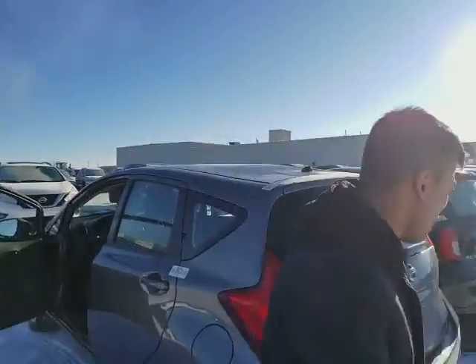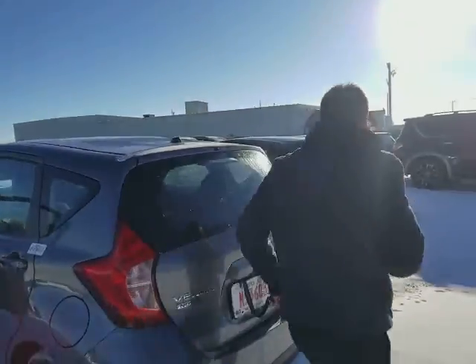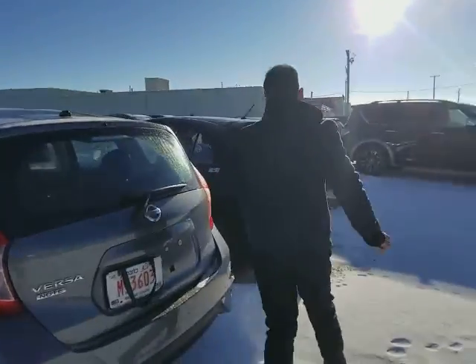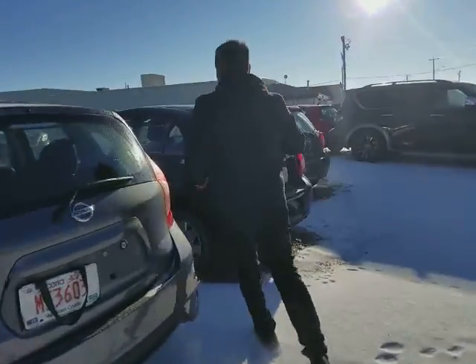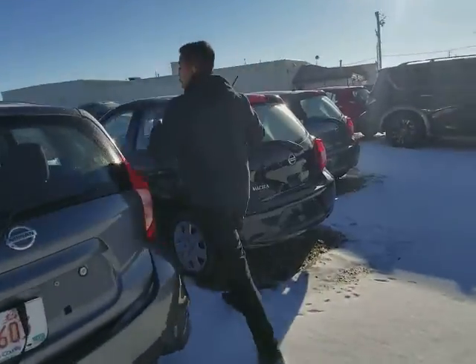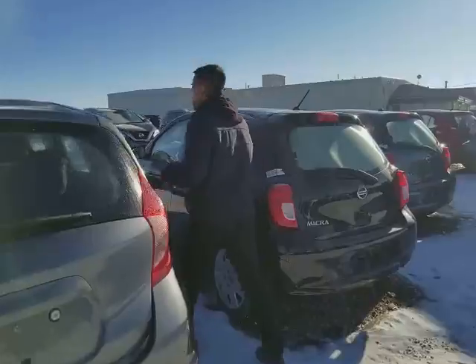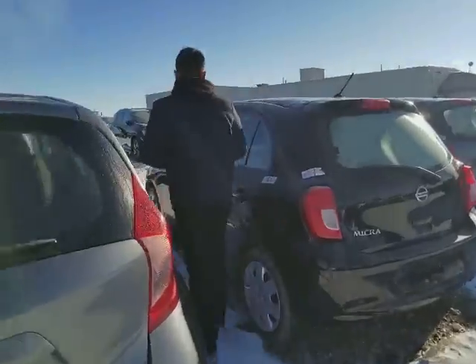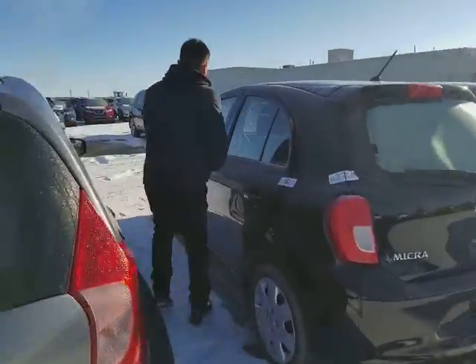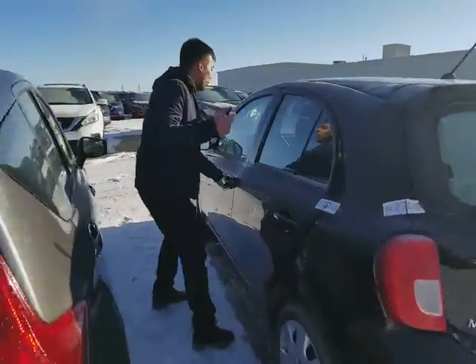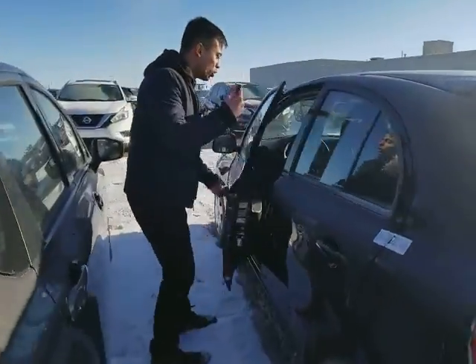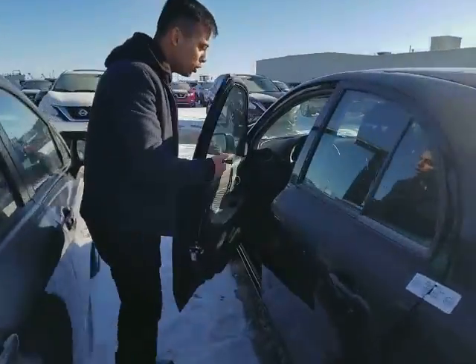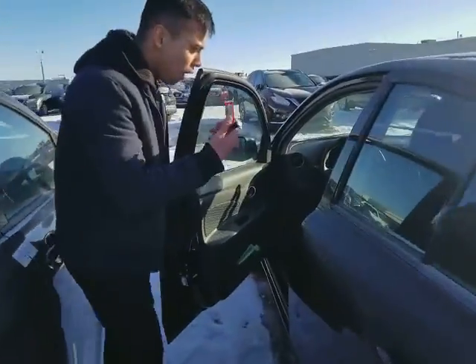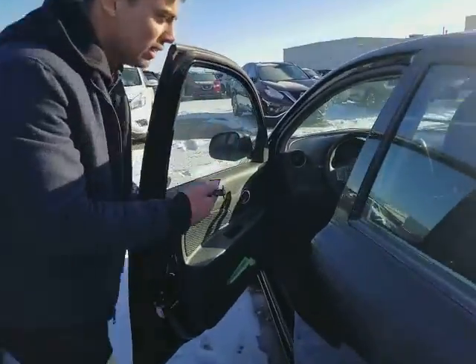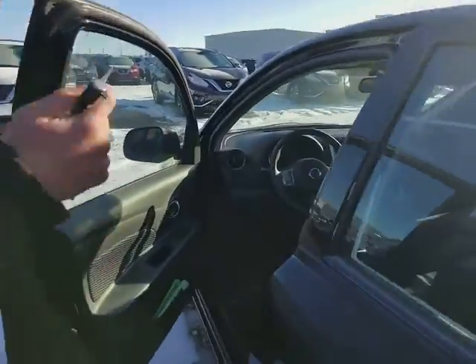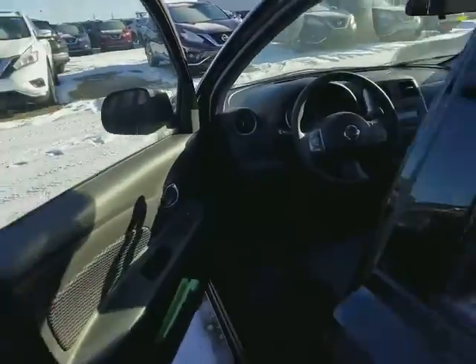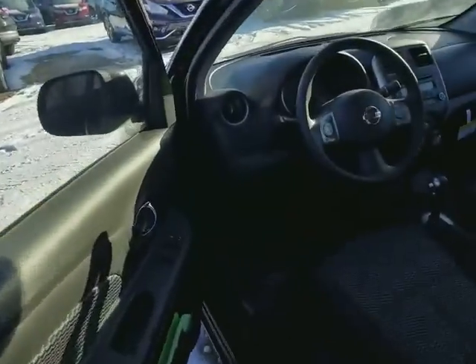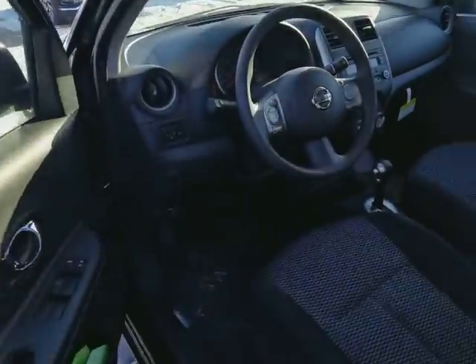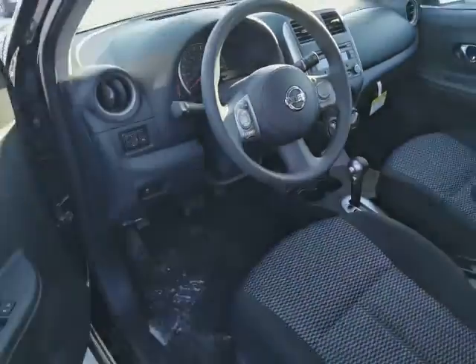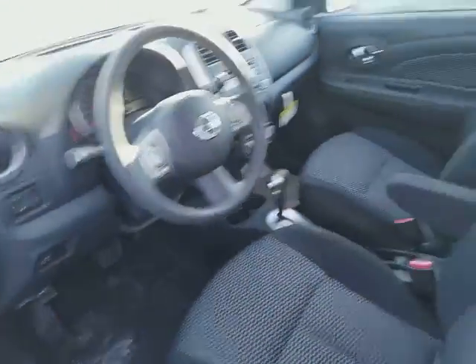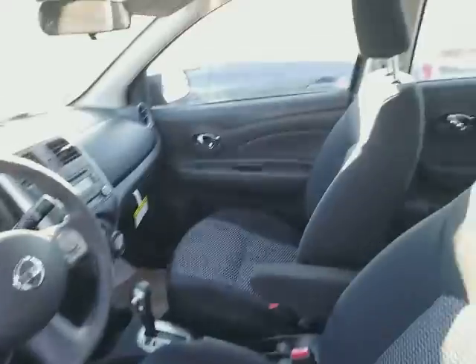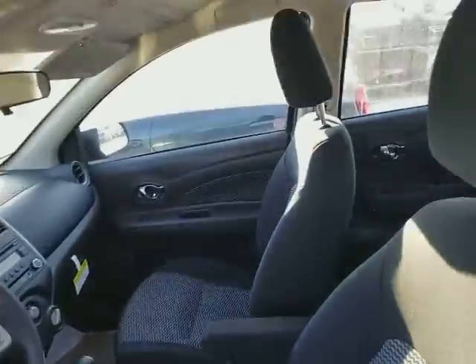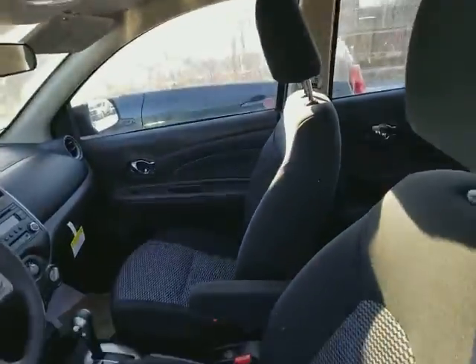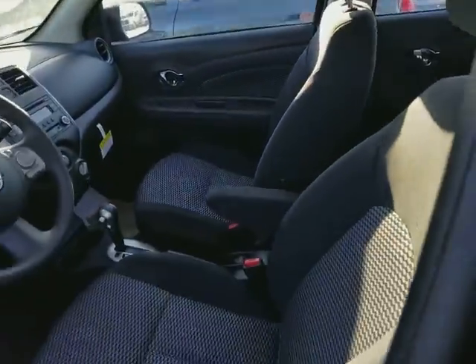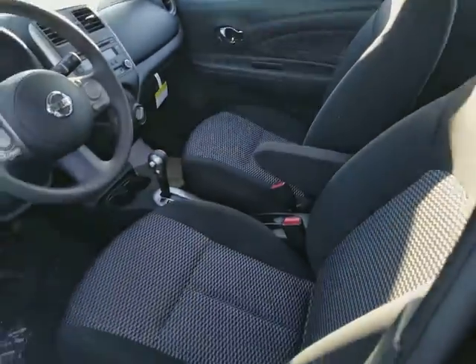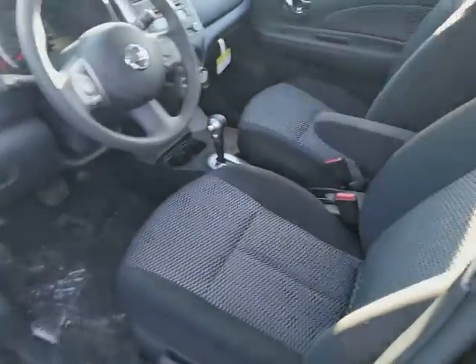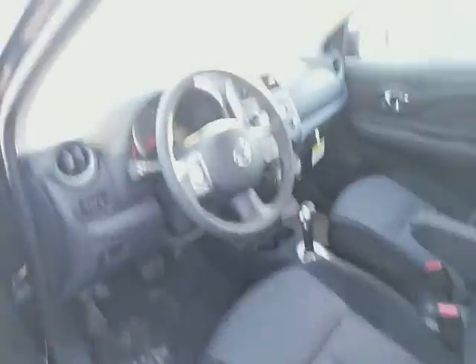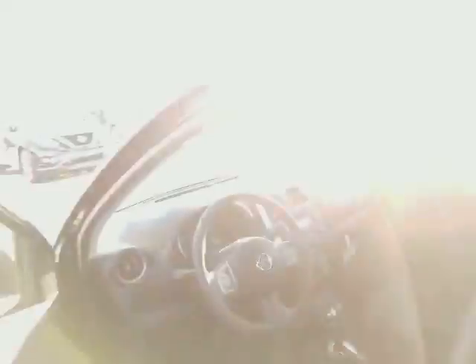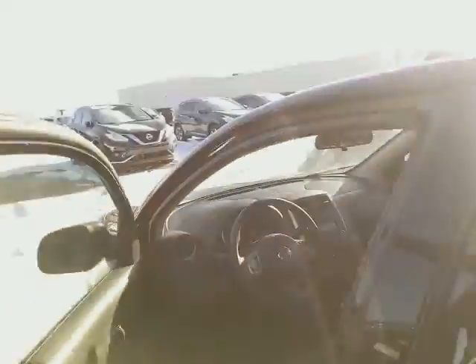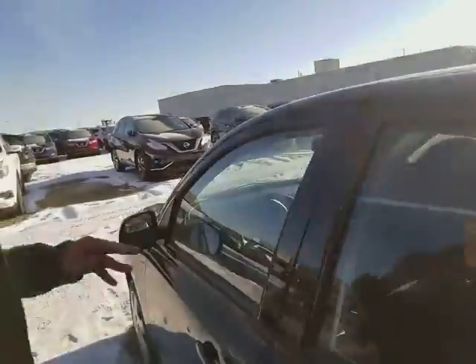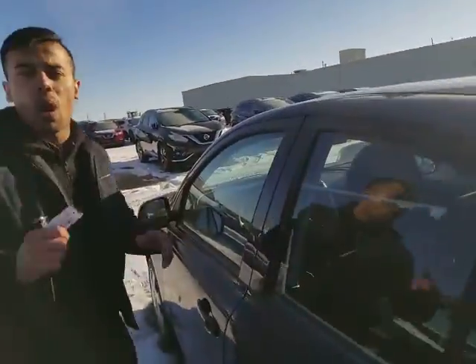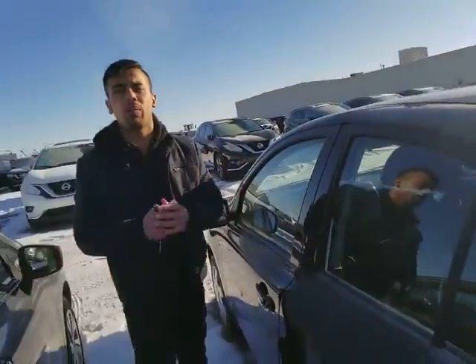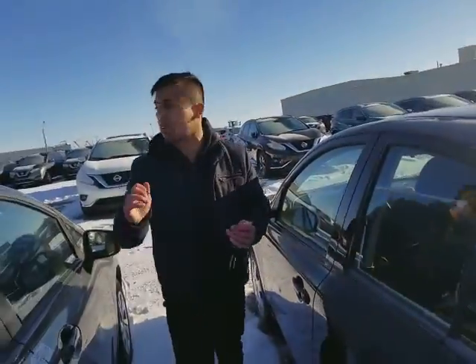Let me show you the Micra really quick. So automatic, you'll get Bluetooth, cruise control, all the fun stuff, air conditioning too. Tons of room — beautiful interior gray in the back, looks amazing.